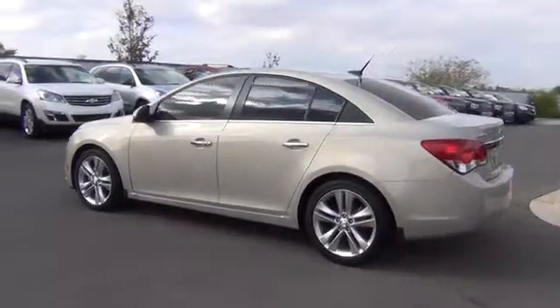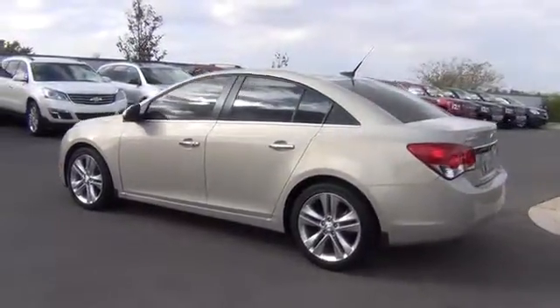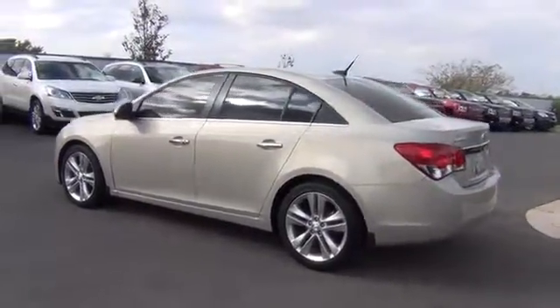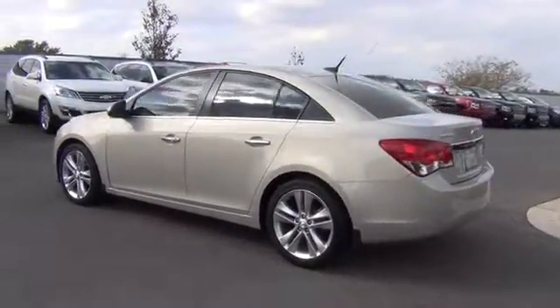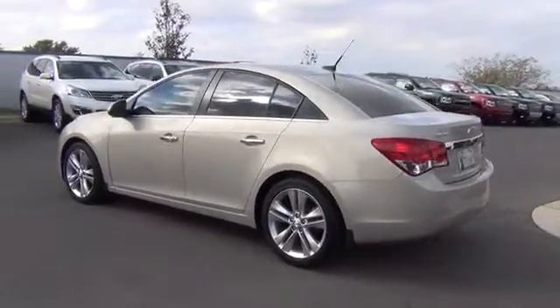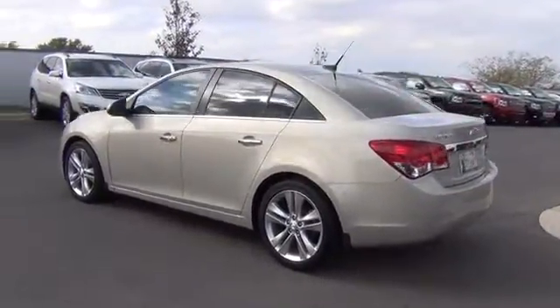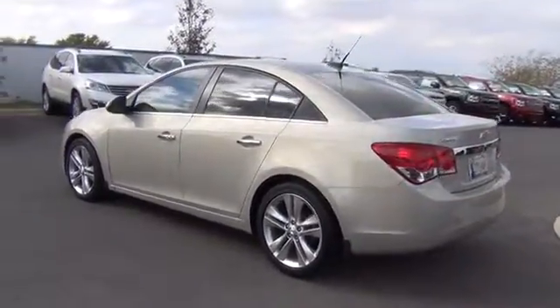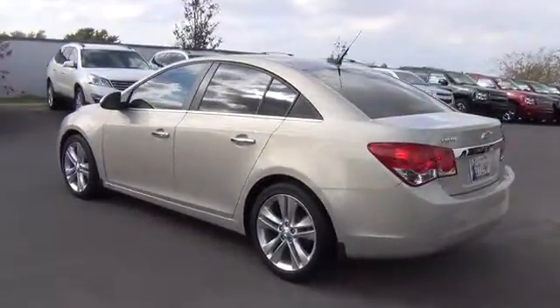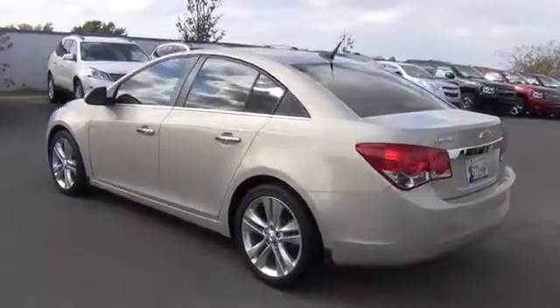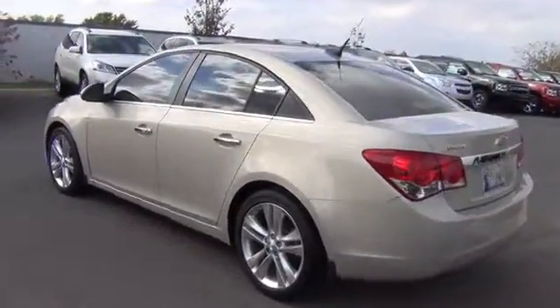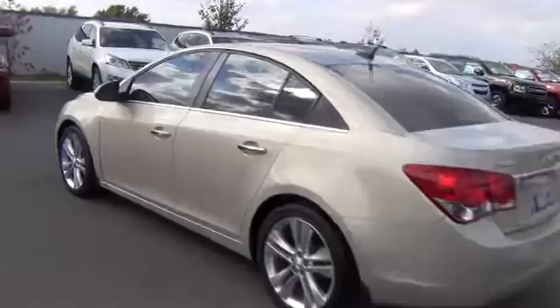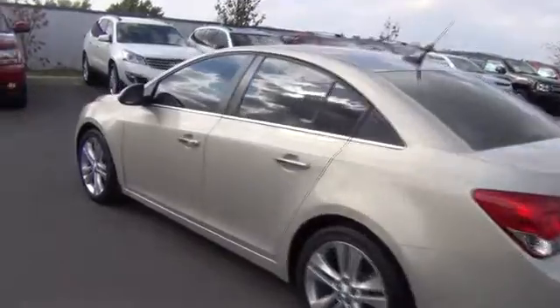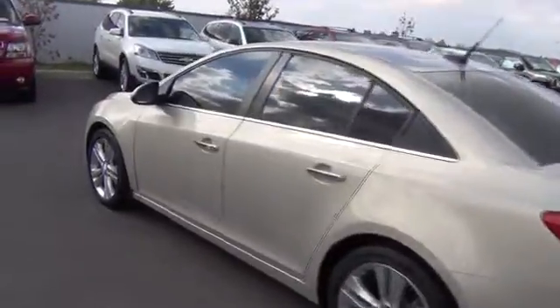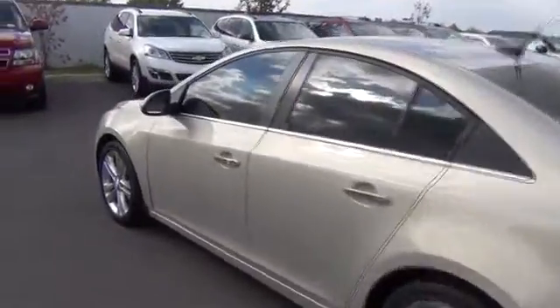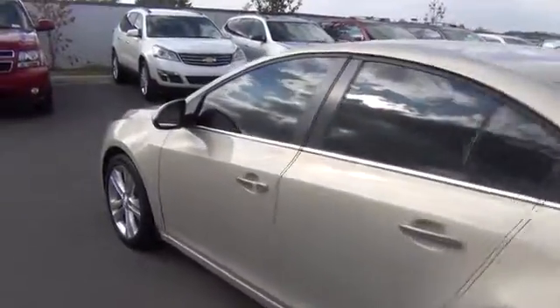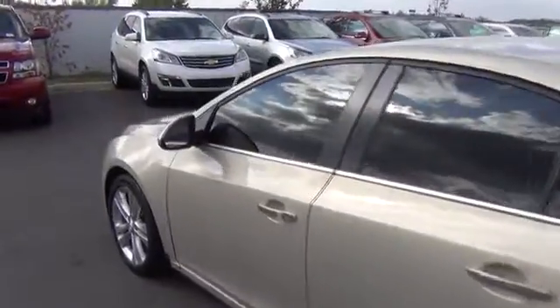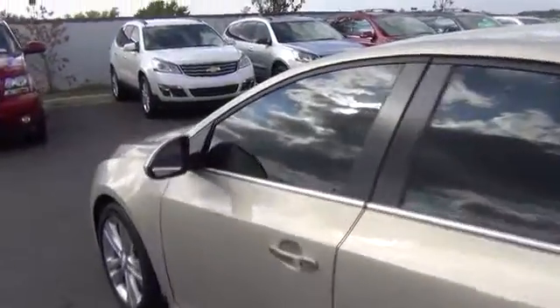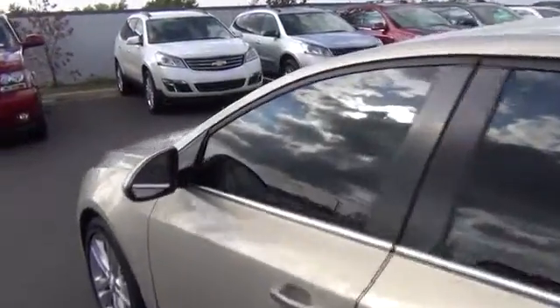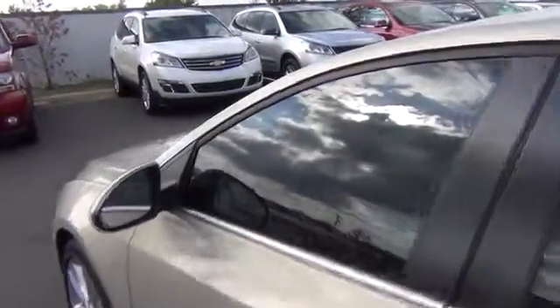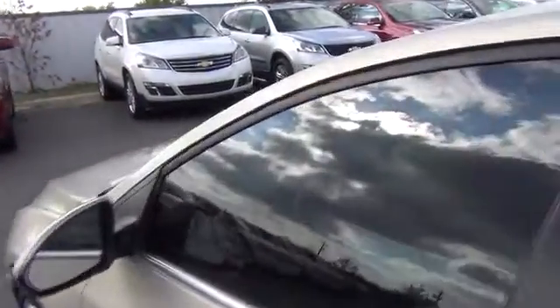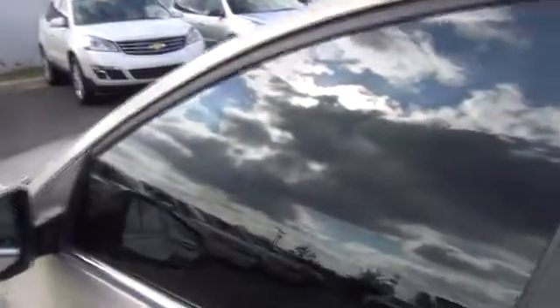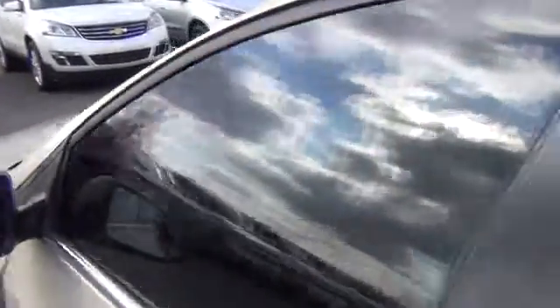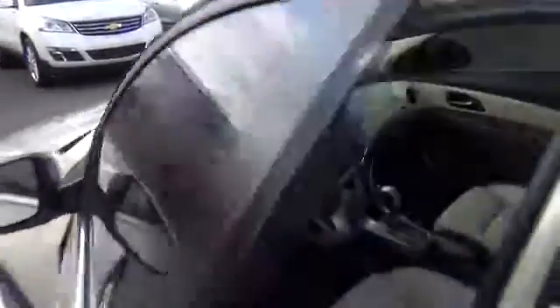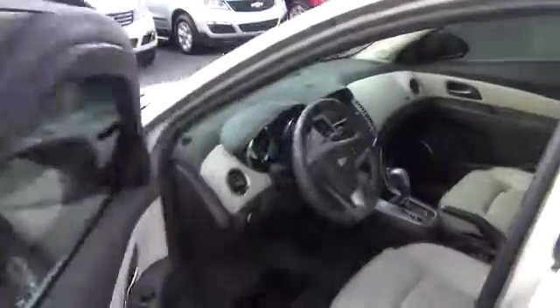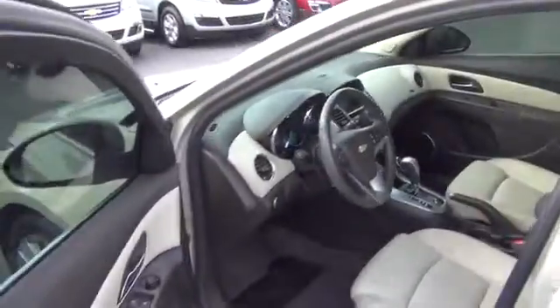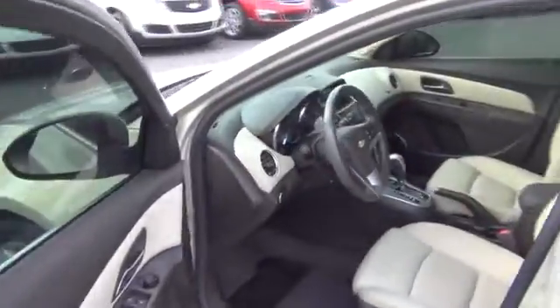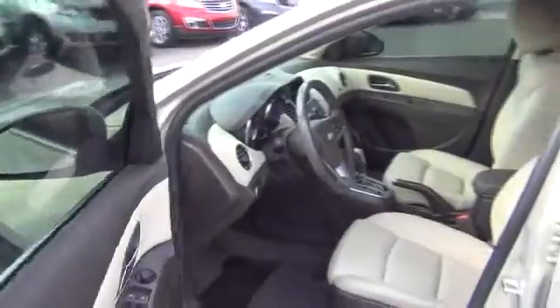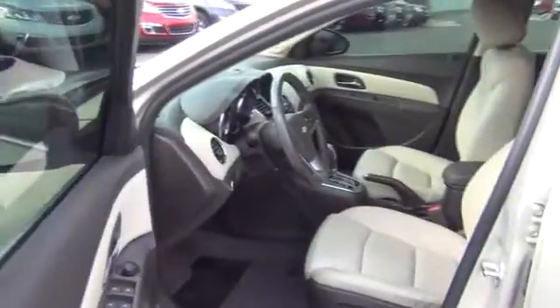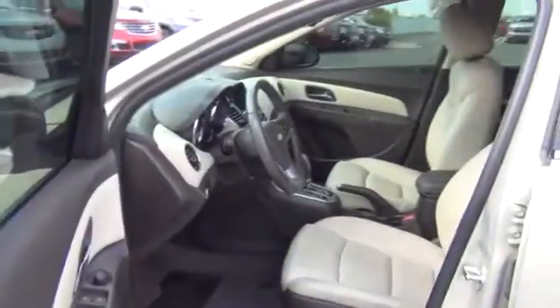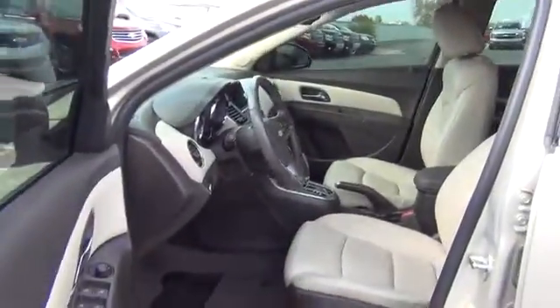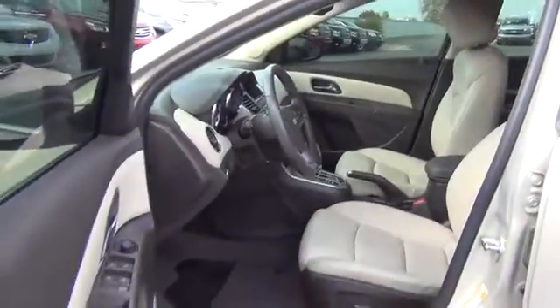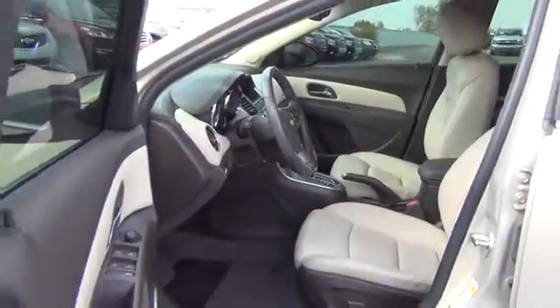Here are some of this vehicle's great options: traction control, automatic transmission, cruise control, Bluetooth, FWD, heated driver's seat, trip computer, compass.